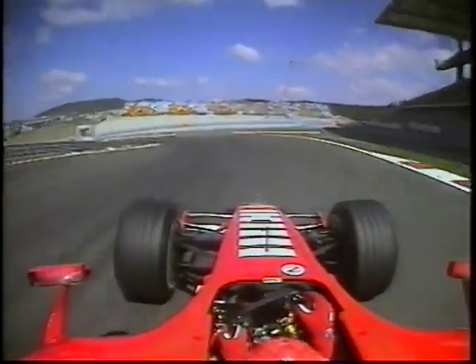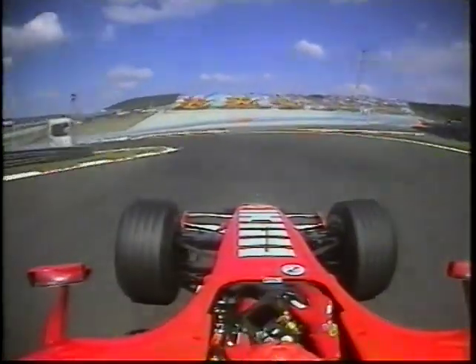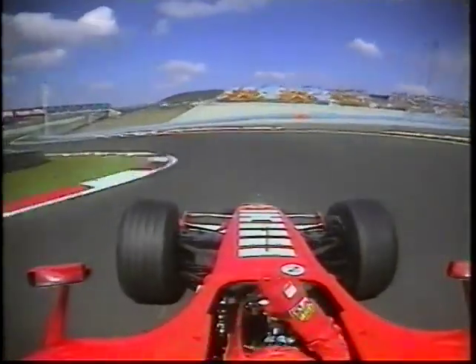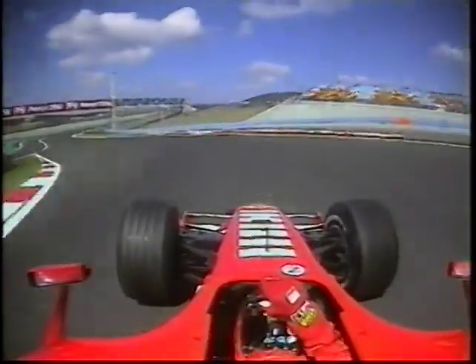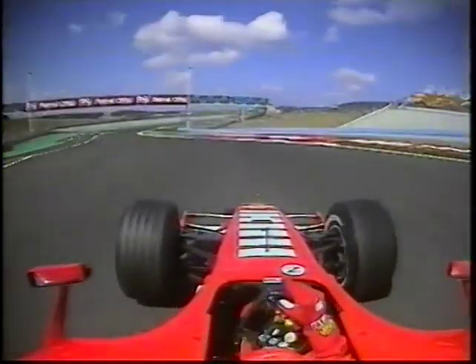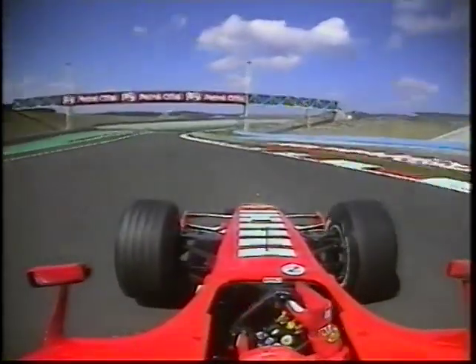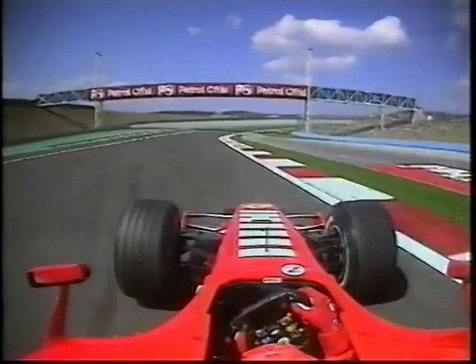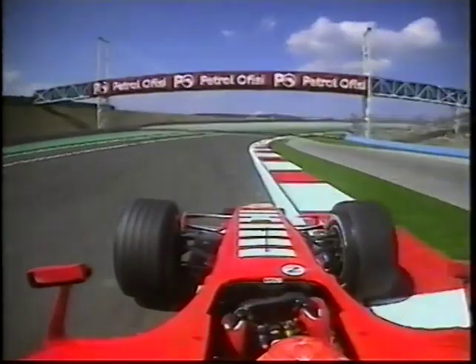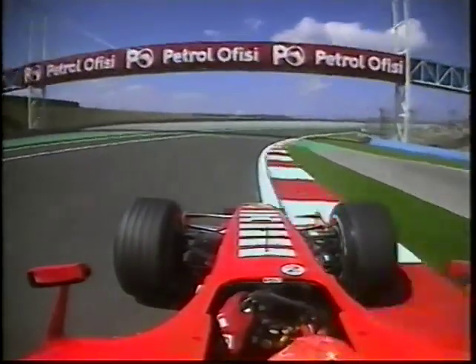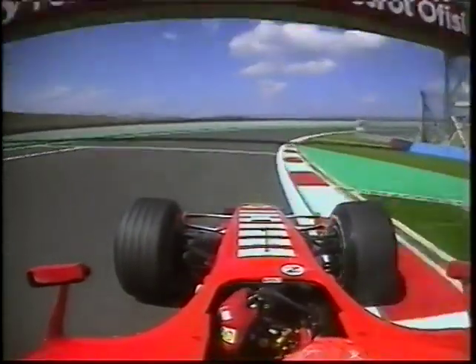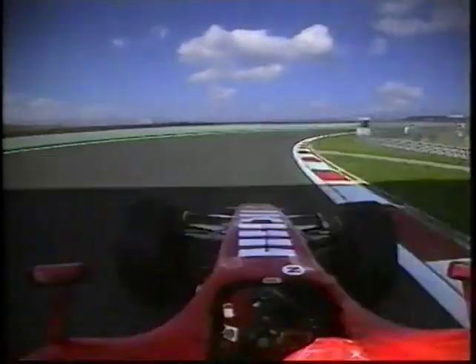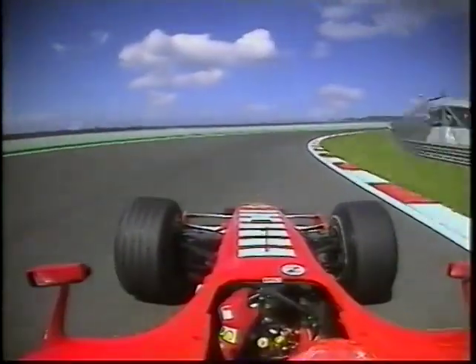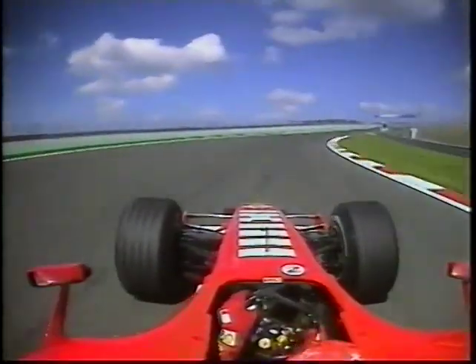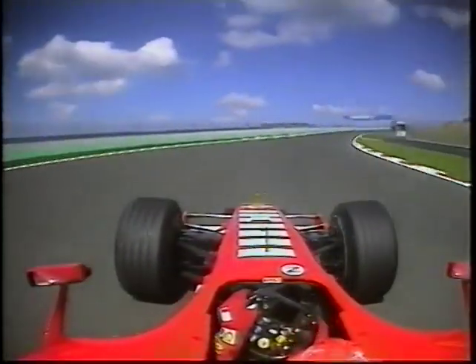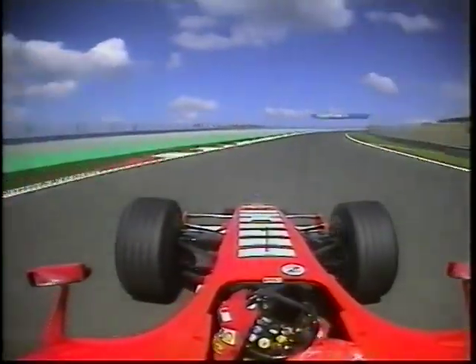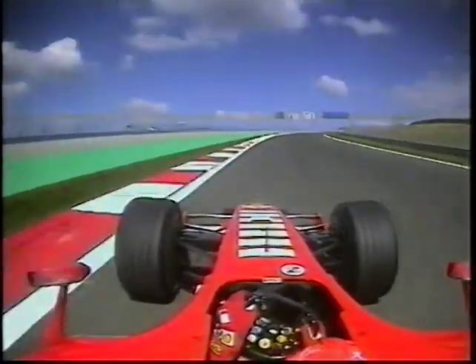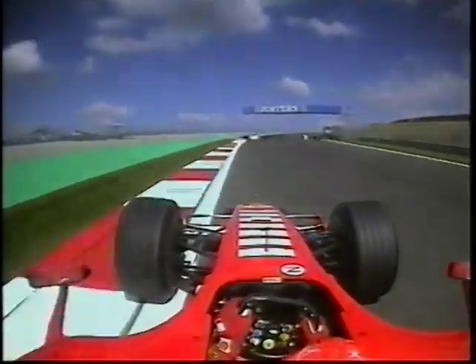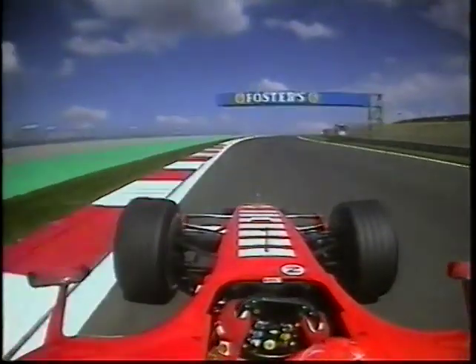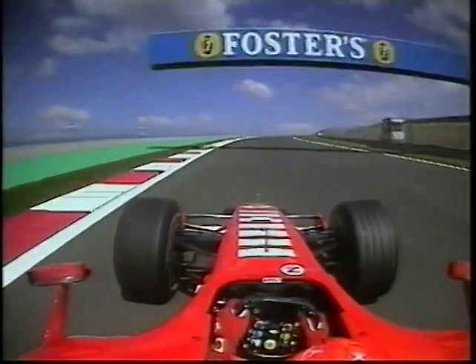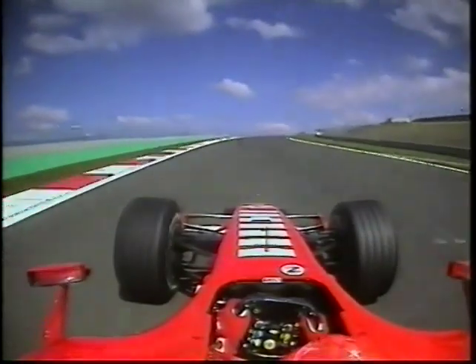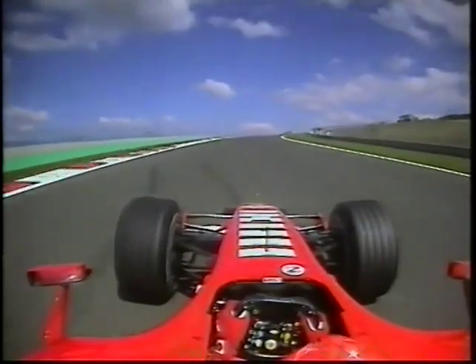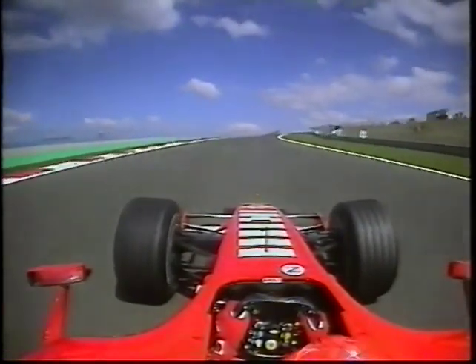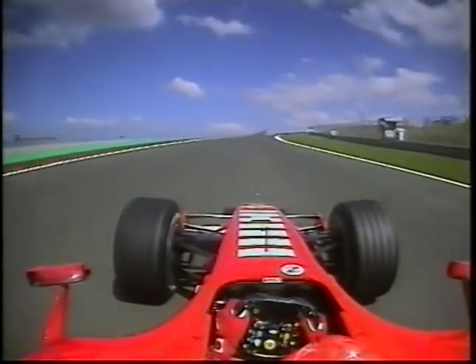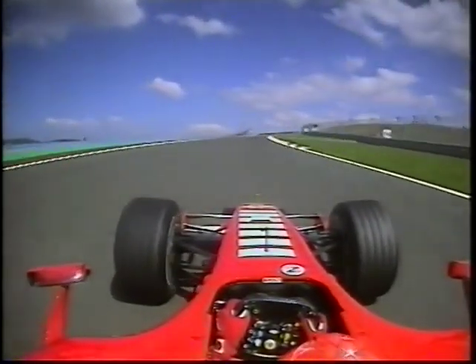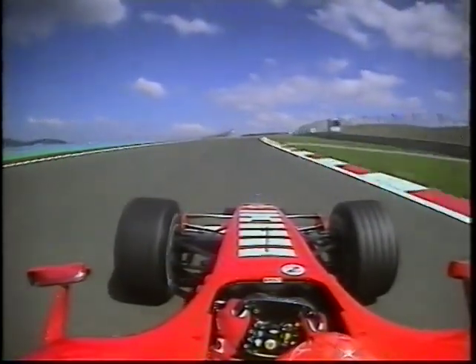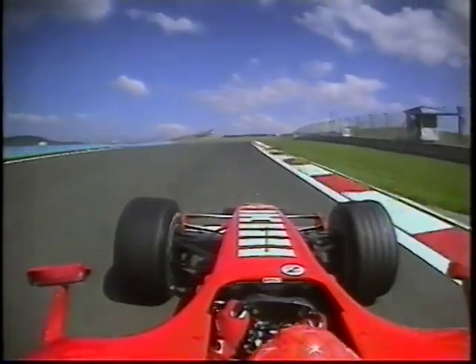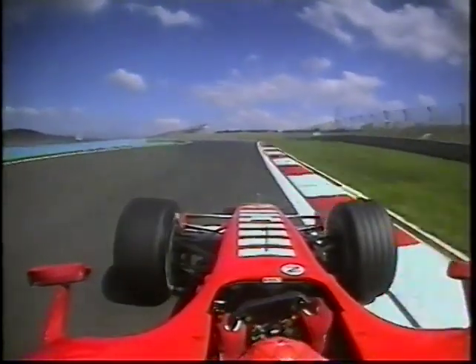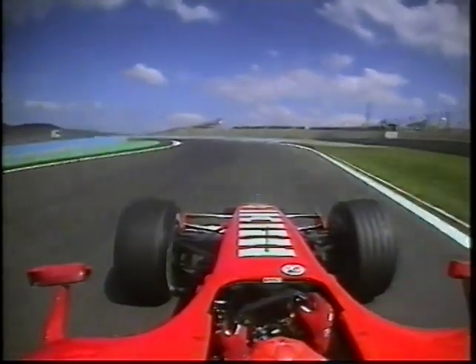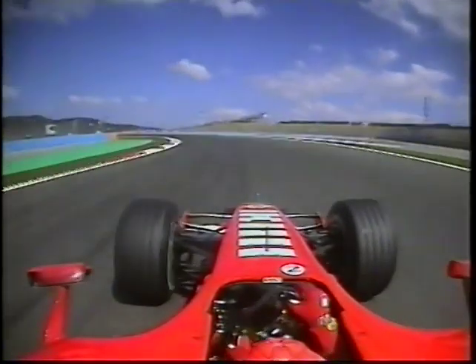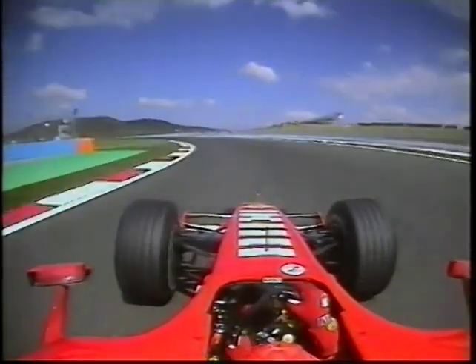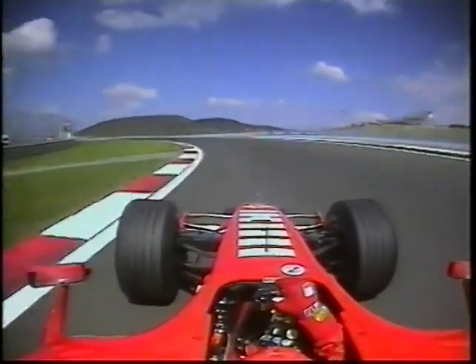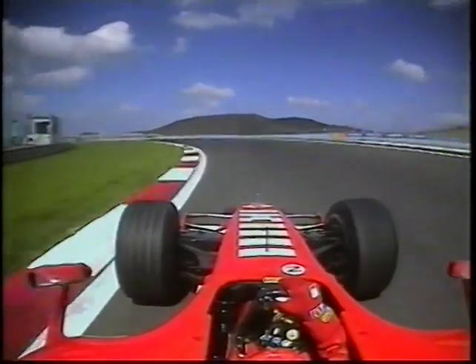190 miles an hour down to 80 — still he's fighting the car. He's been the quickest thing all through free practice, but the car looks very lively. Up to Turn 3, which he specifically mentioned as one he very much enjoys.